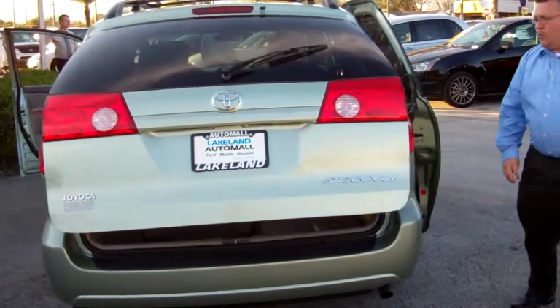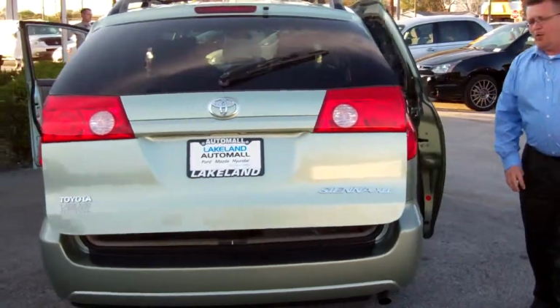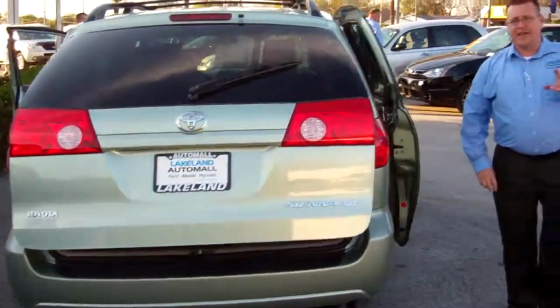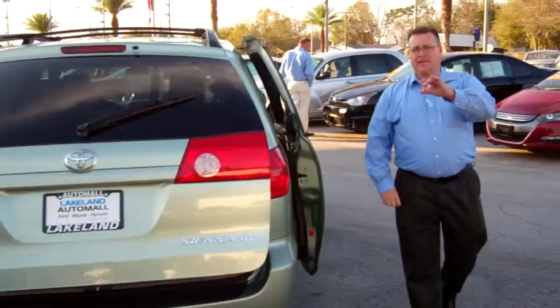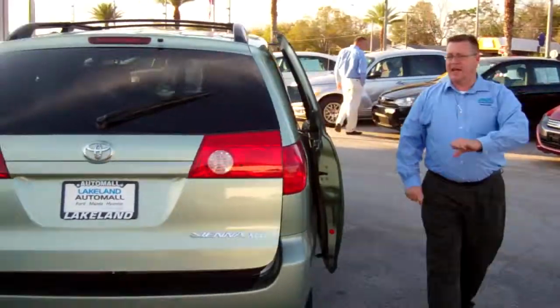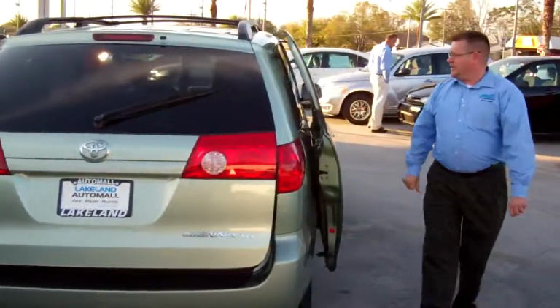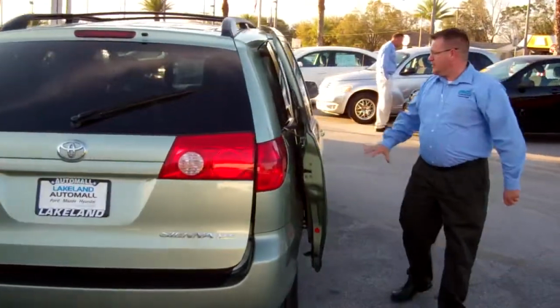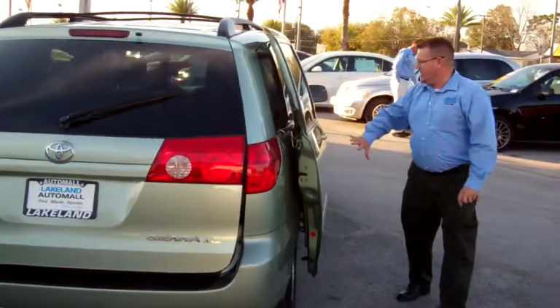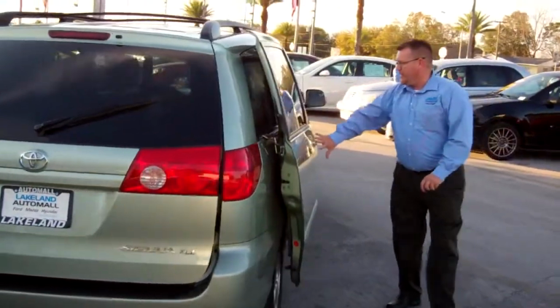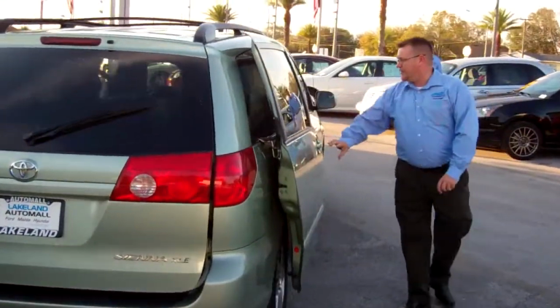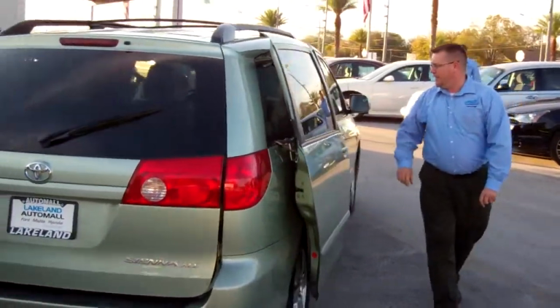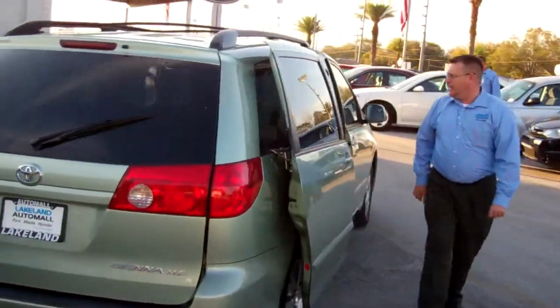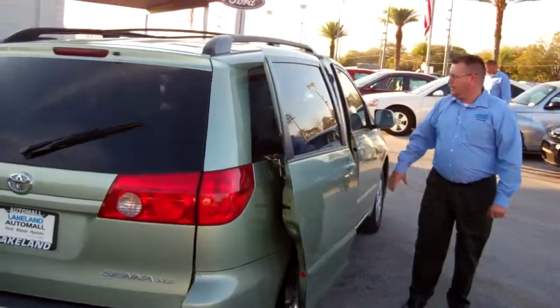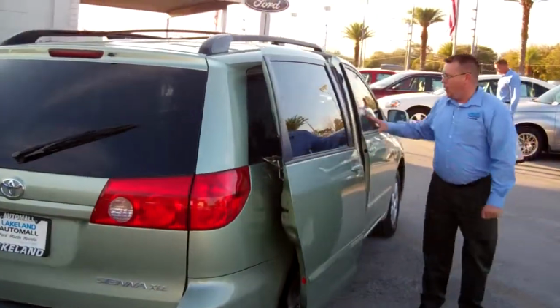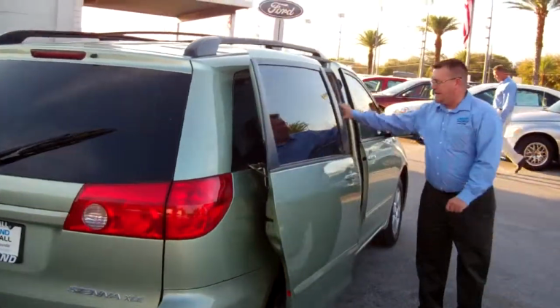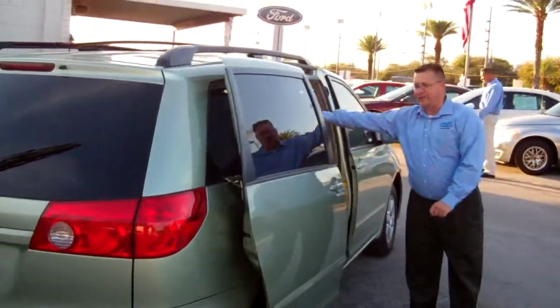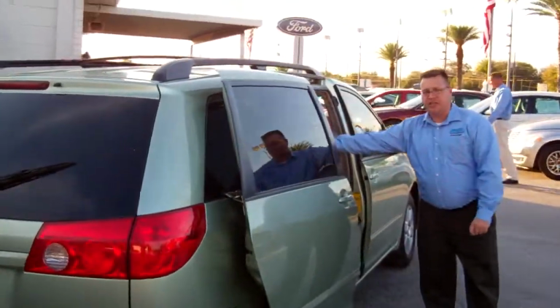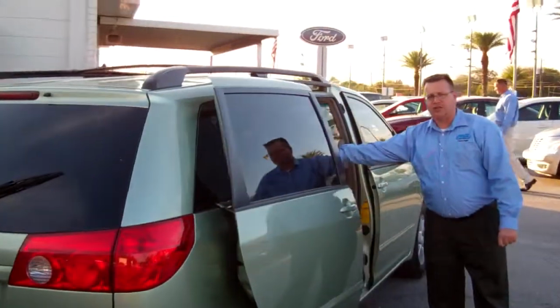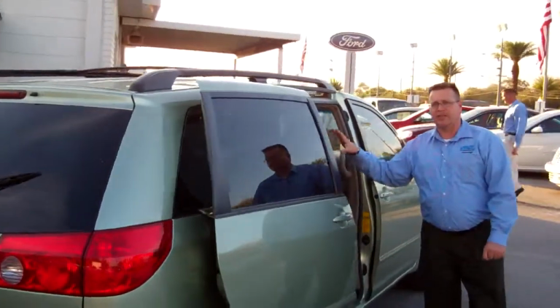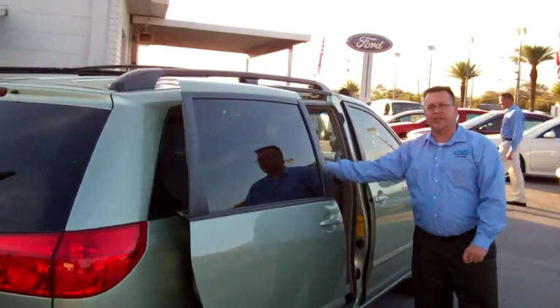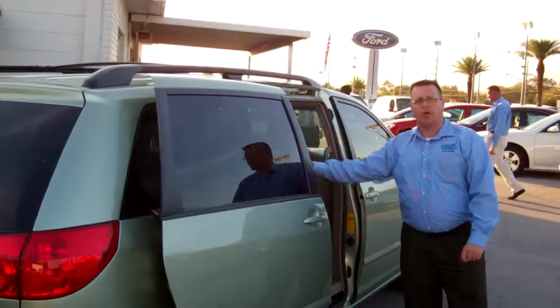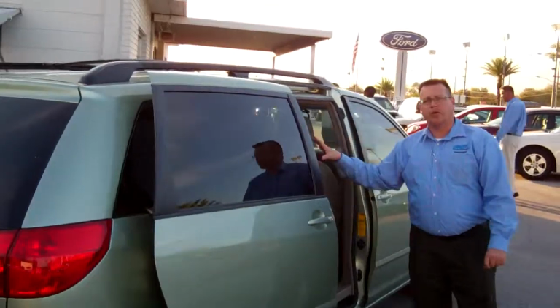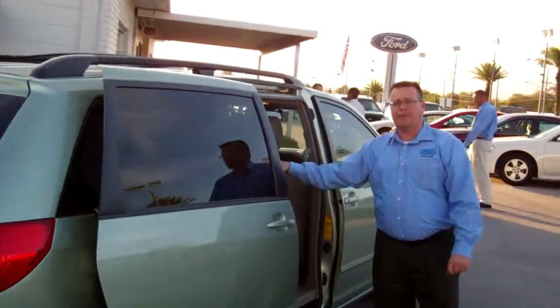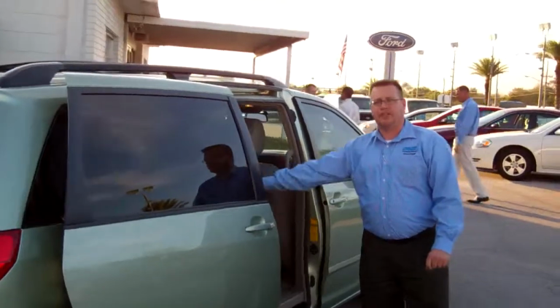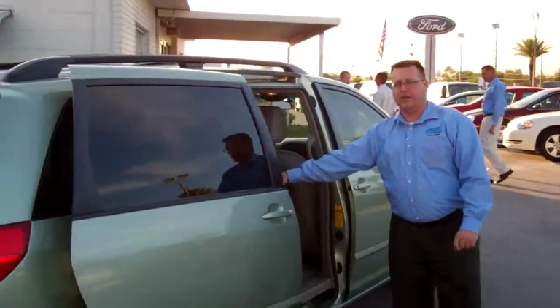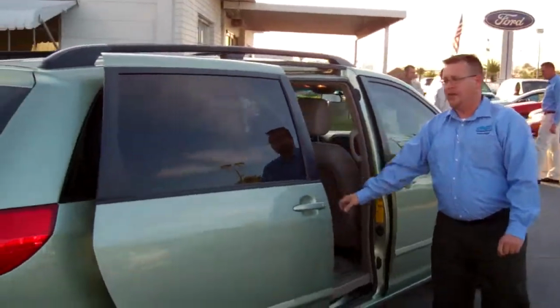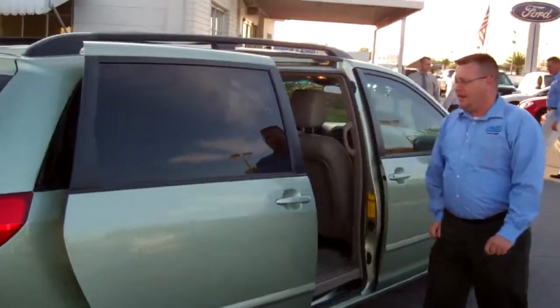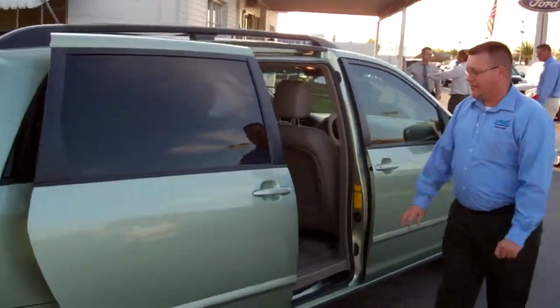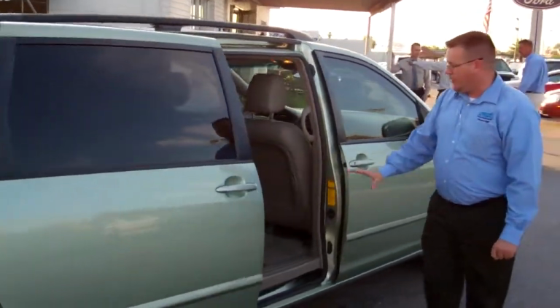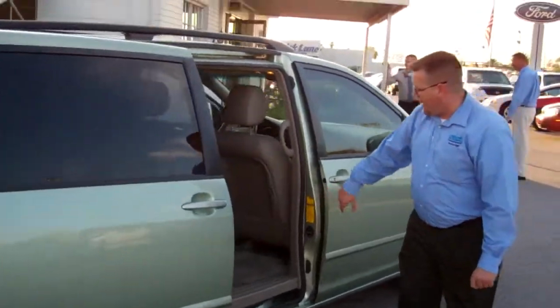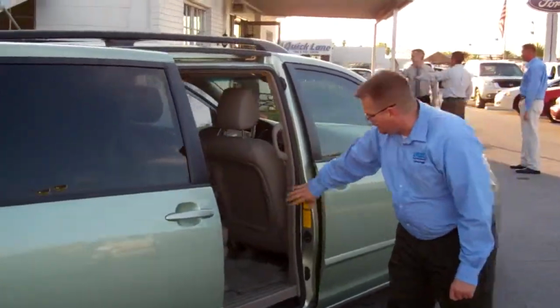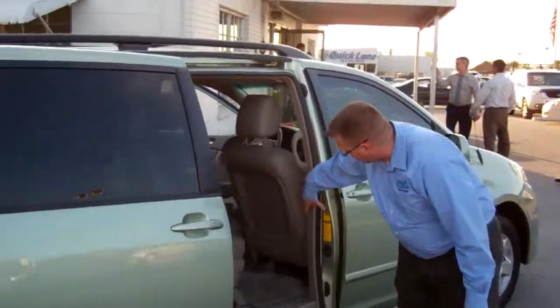One more thing I forgot to mention that you get on the XLE — you get quad captain chairs, center row captain chairs. That's hard to find, folks.